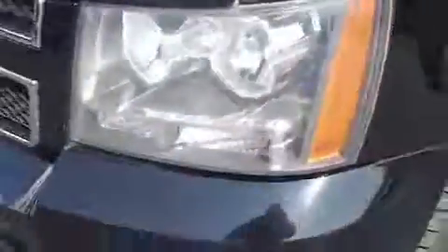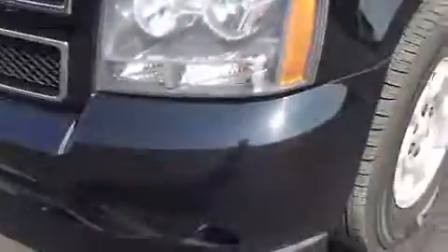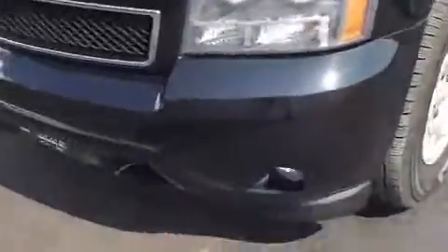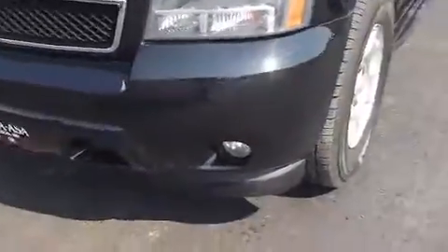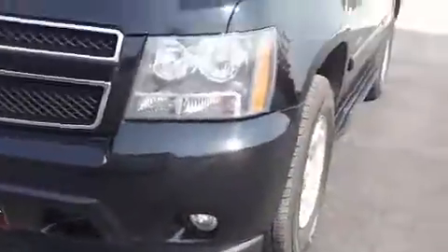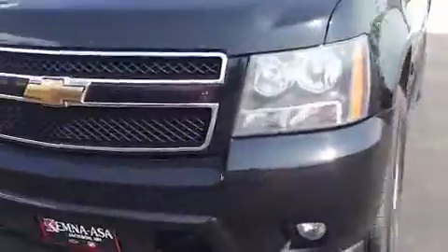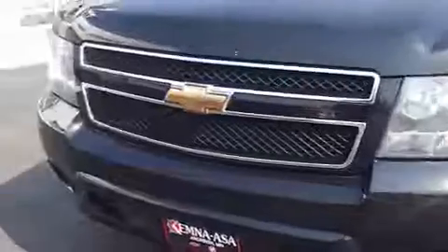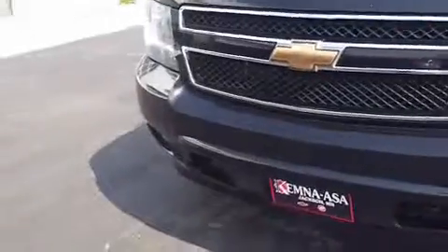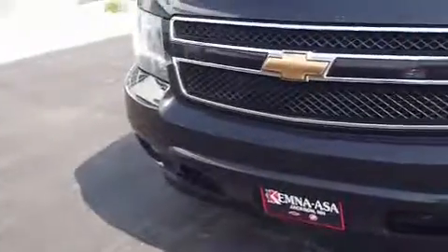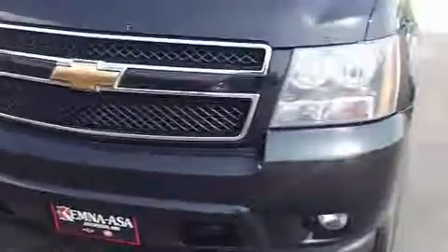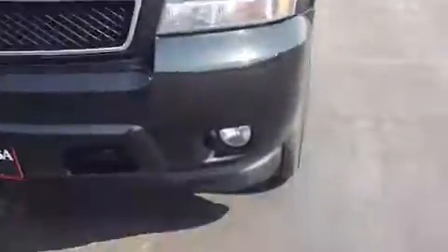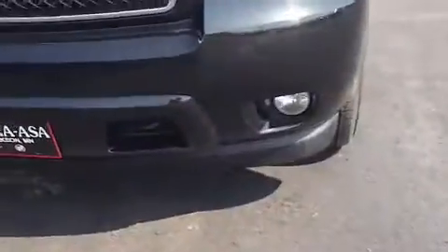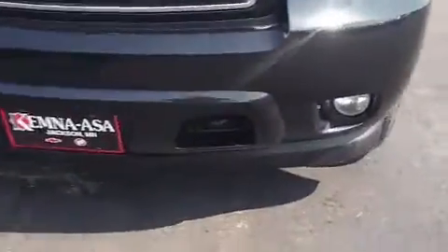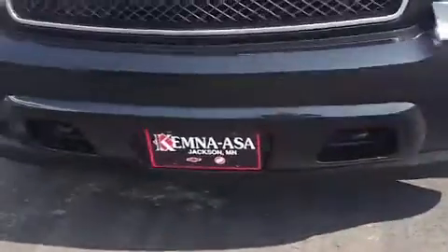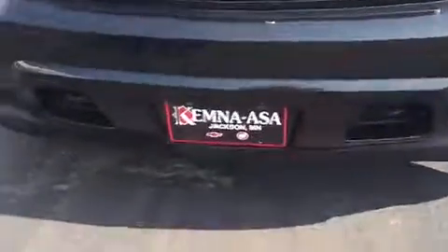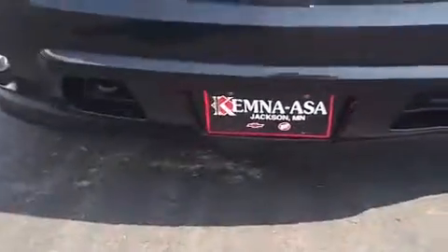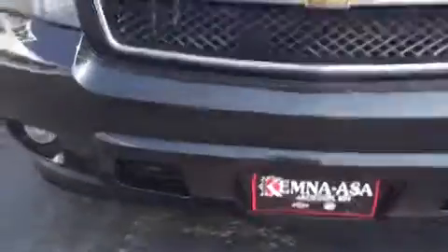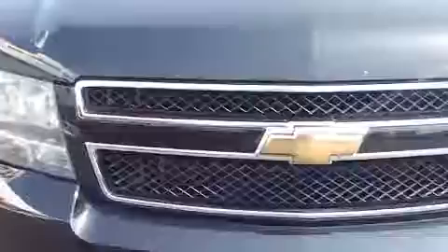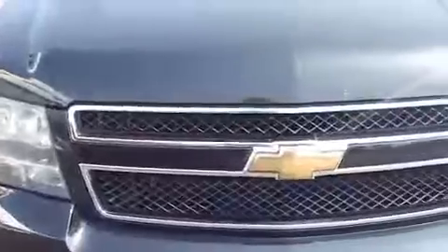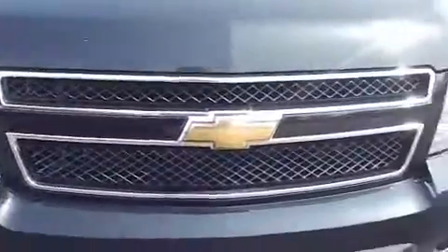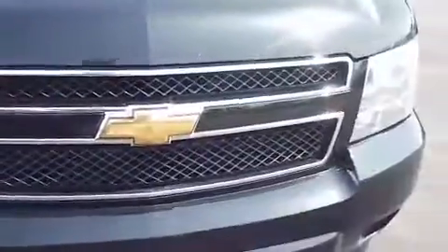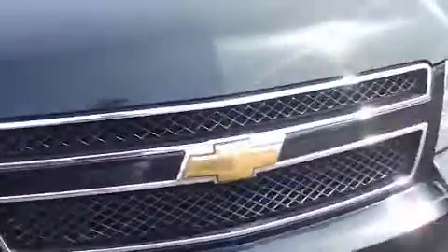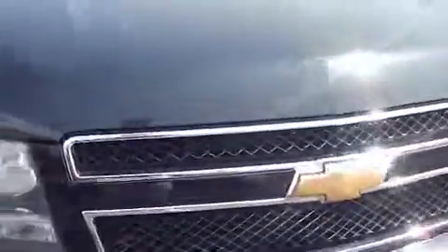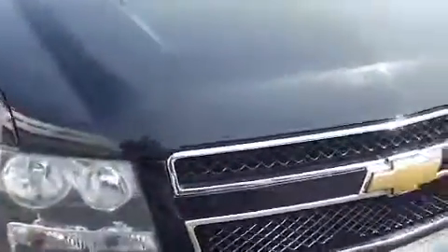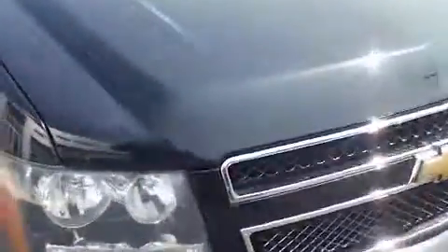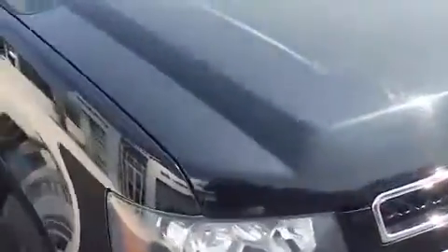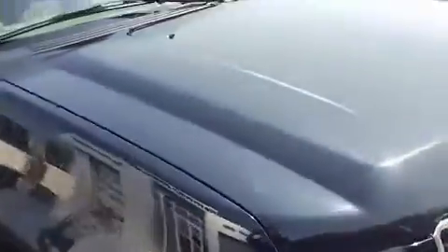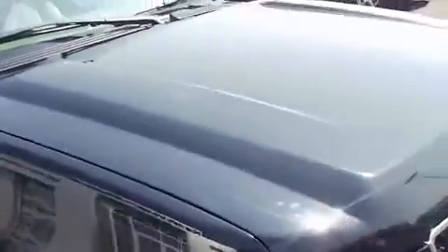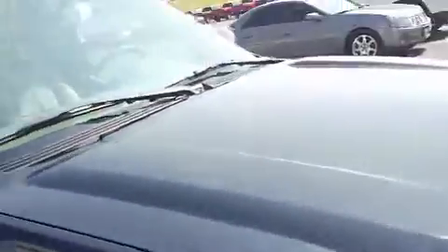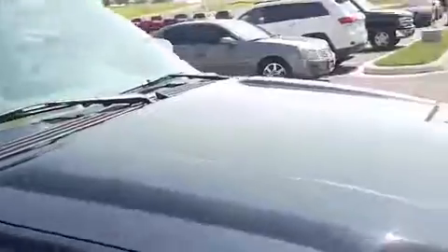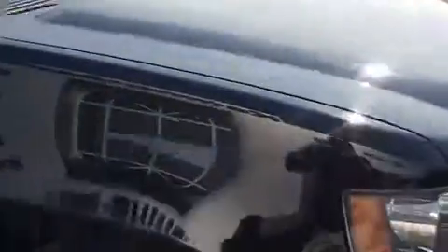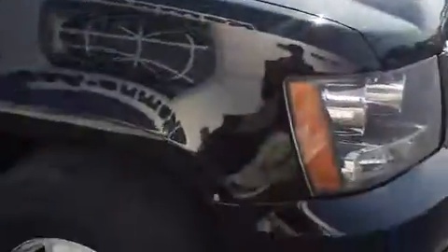Come around here on the front and see we've got the body color bumper. You've got the fog lamps down below as well as some tow belts. Got some chrome trim on the grille here. You've got some accents in the hood — gives it a nice aggressive sporty look.